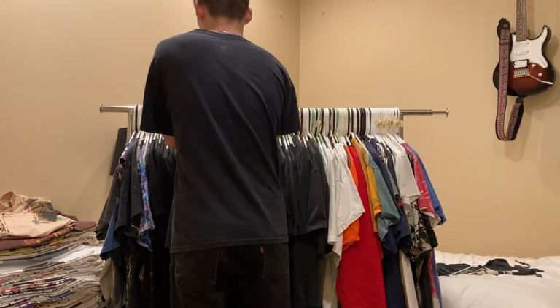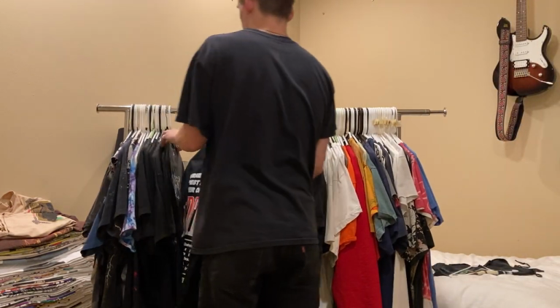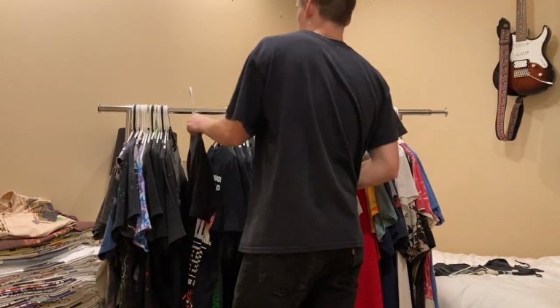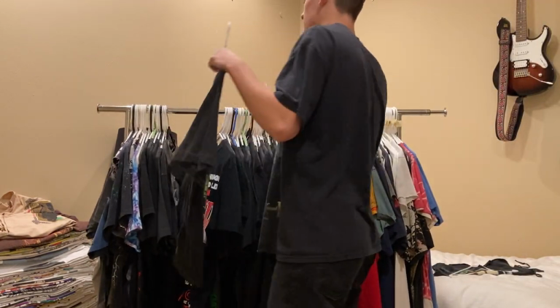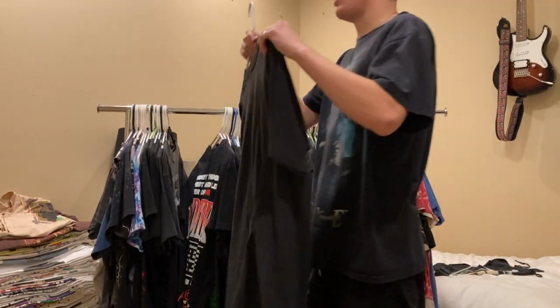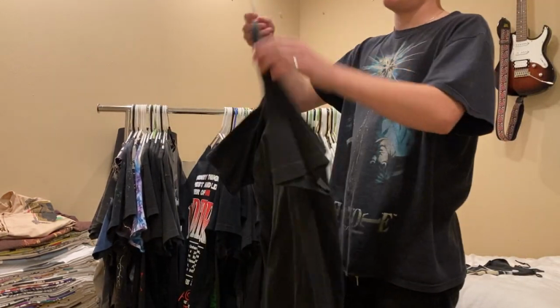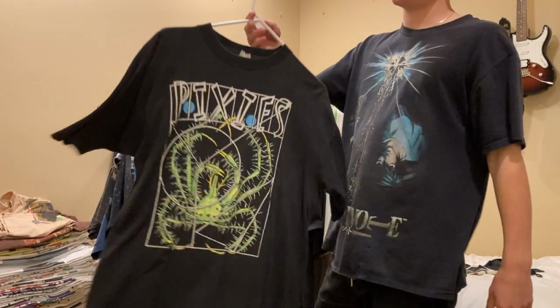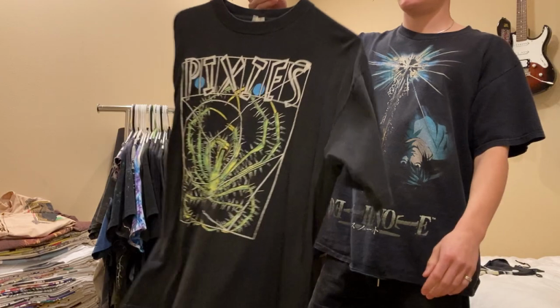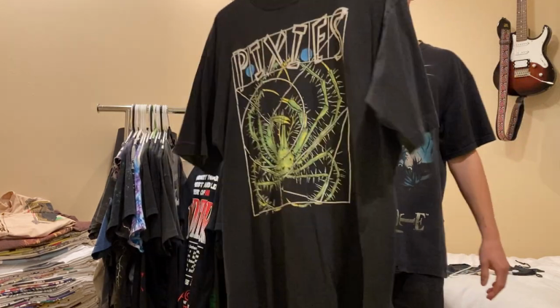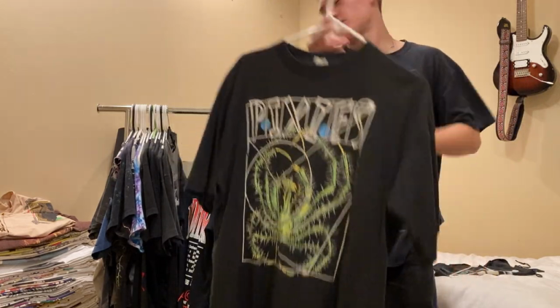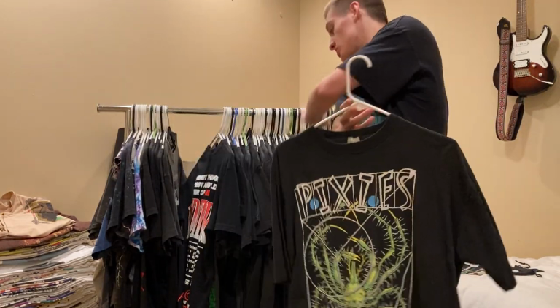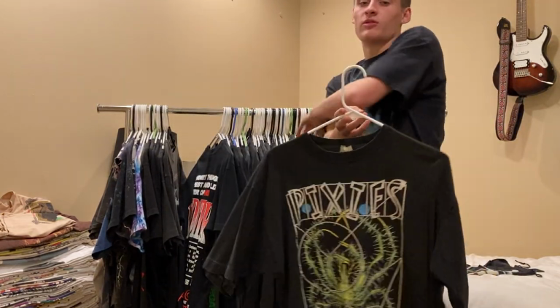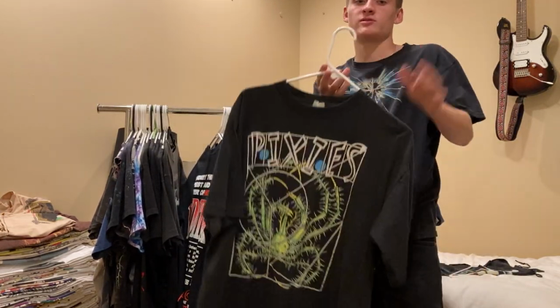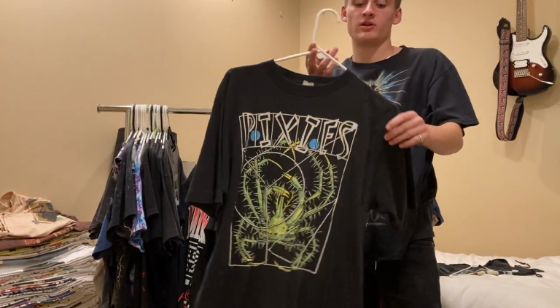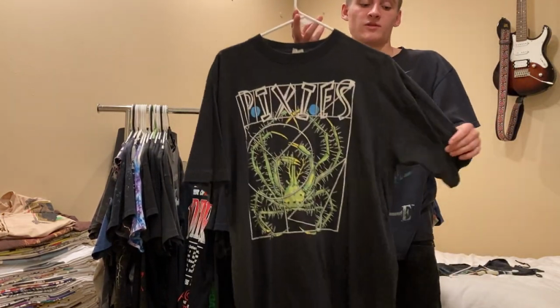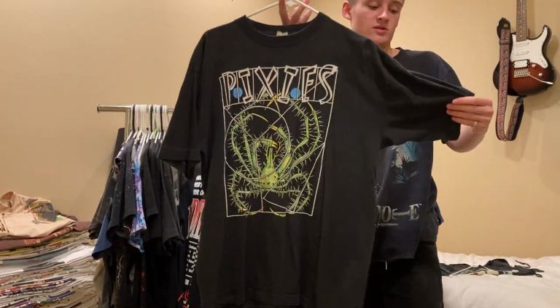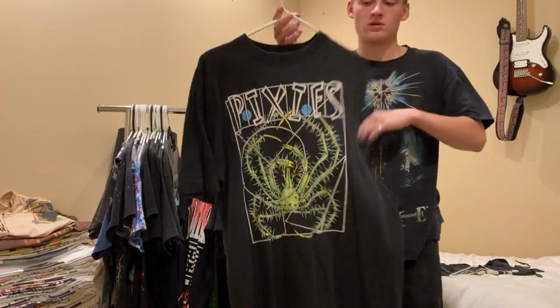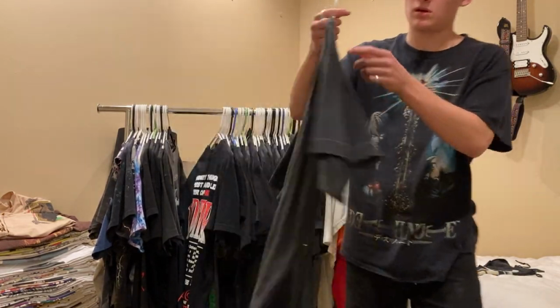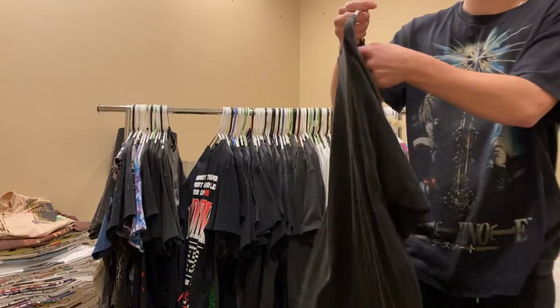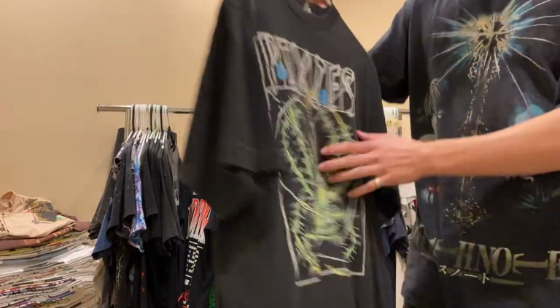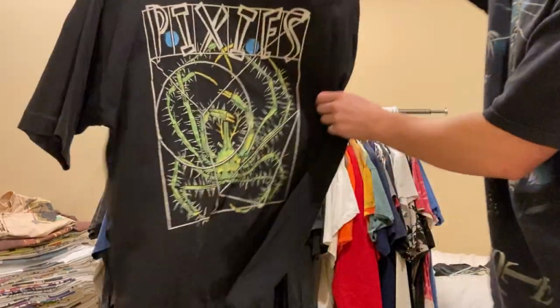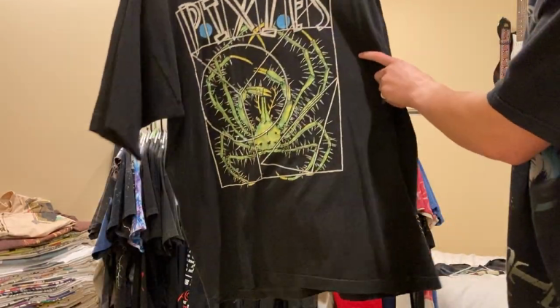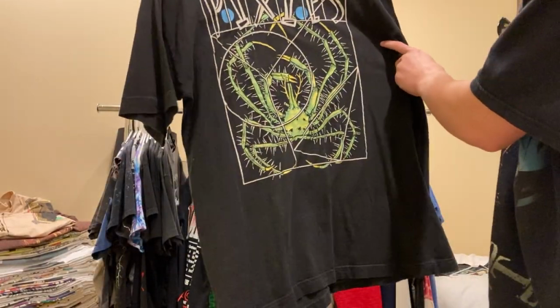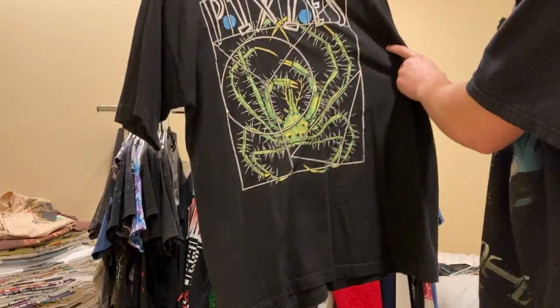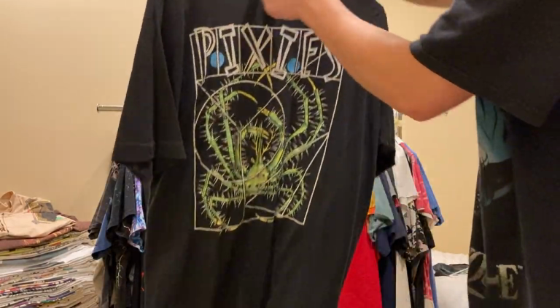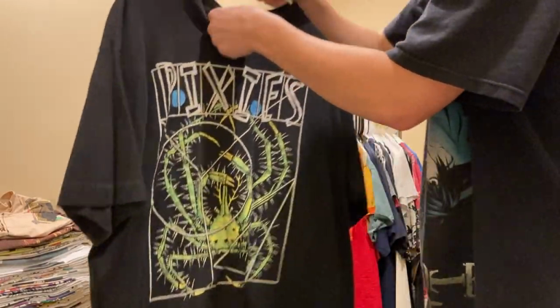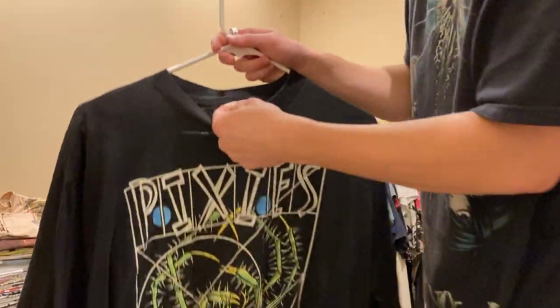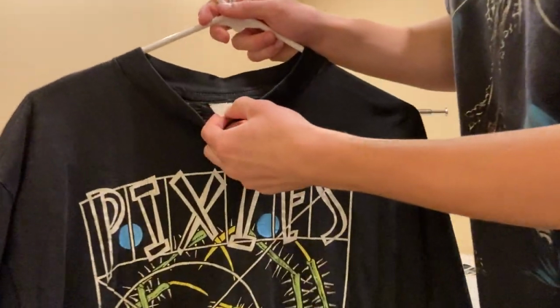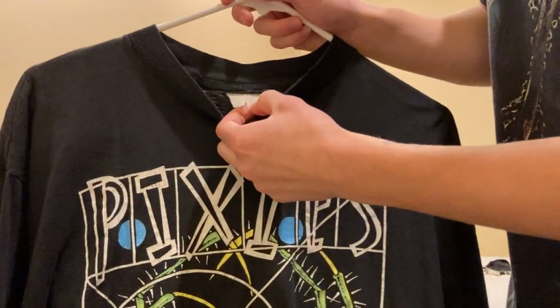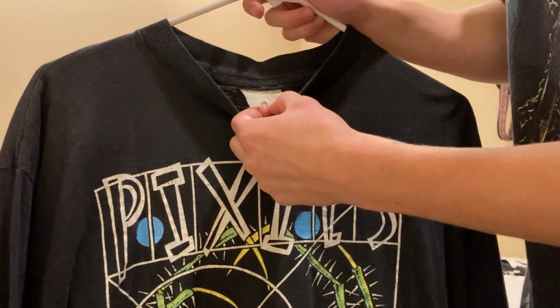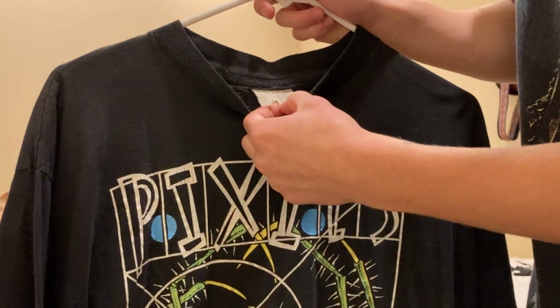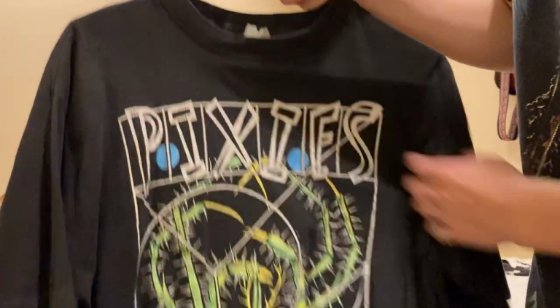Next up is this Euro Pixies tee. Since I just got the other one, this one's probably going to go for sale soon. Really cool print - just a crab on the front. The tag's kind of blown out.